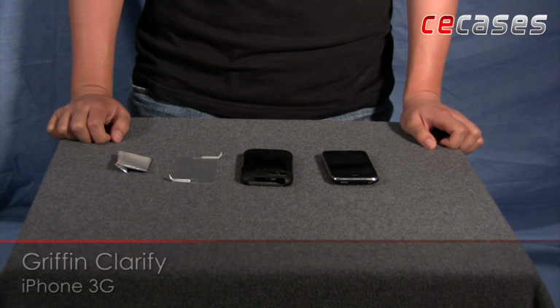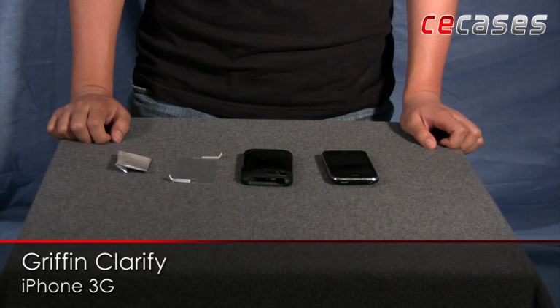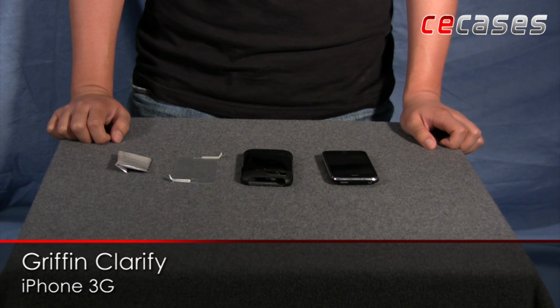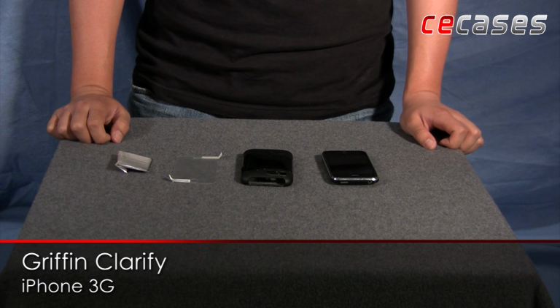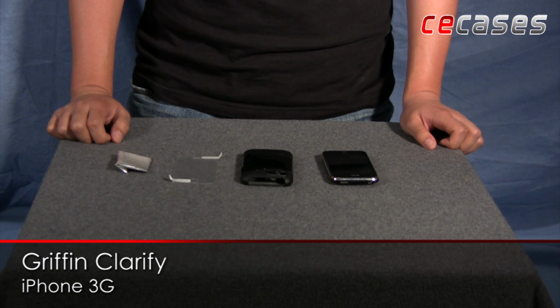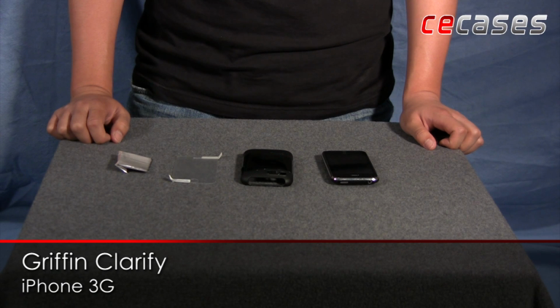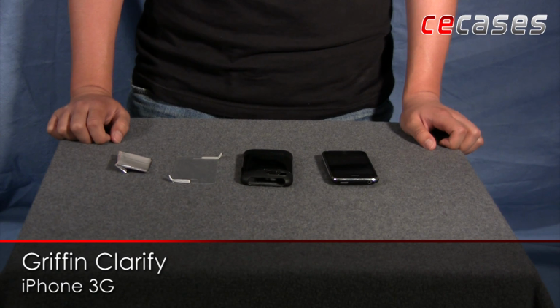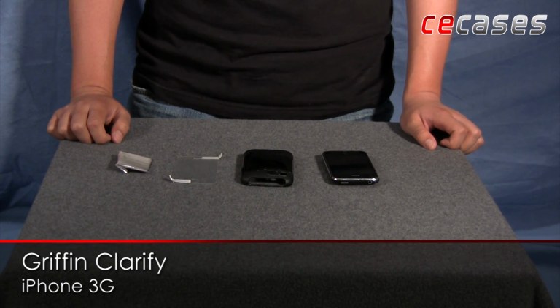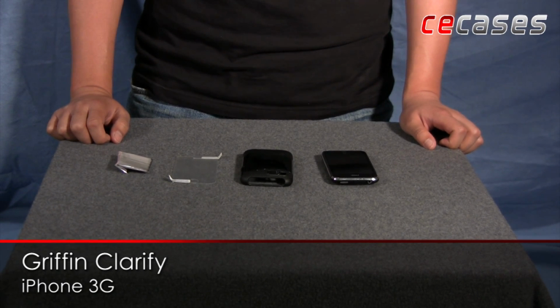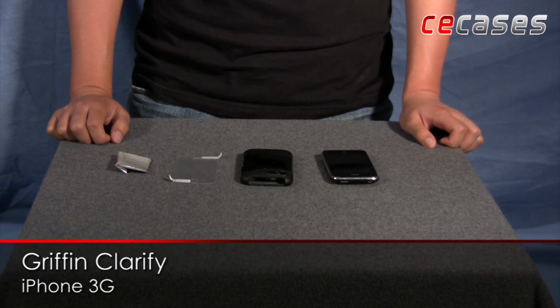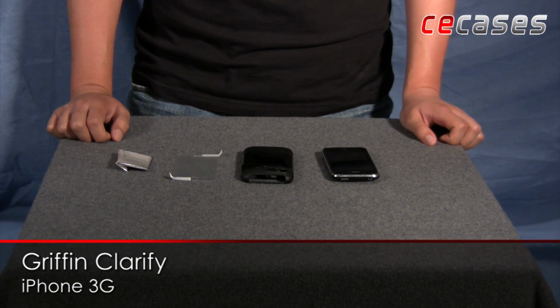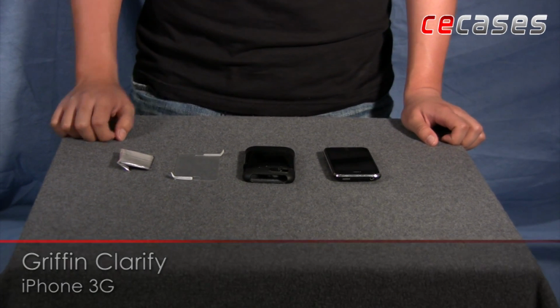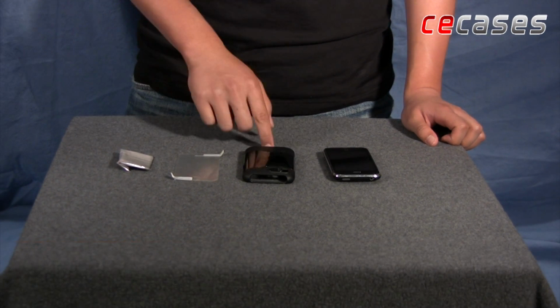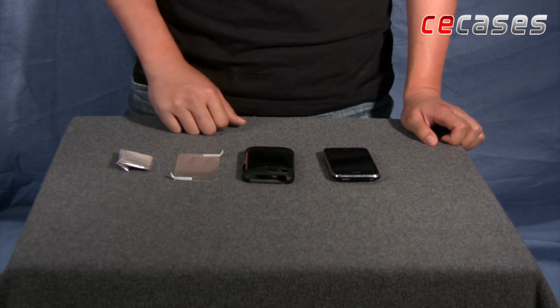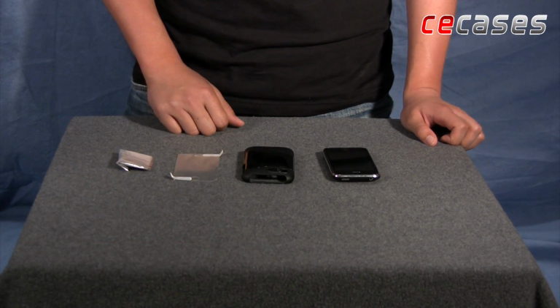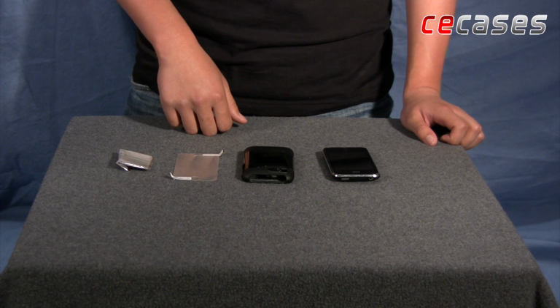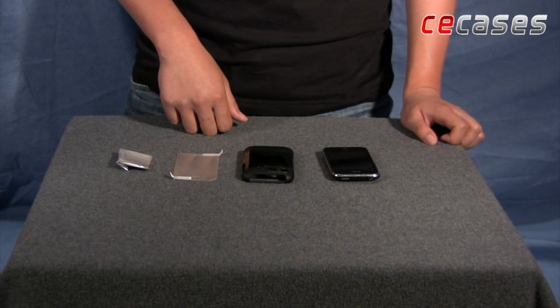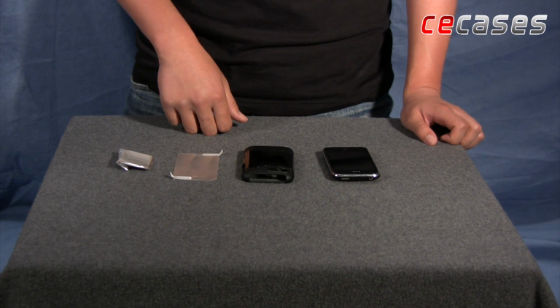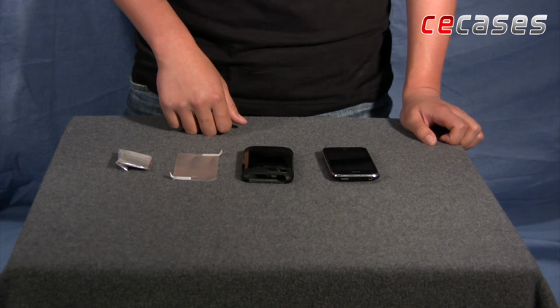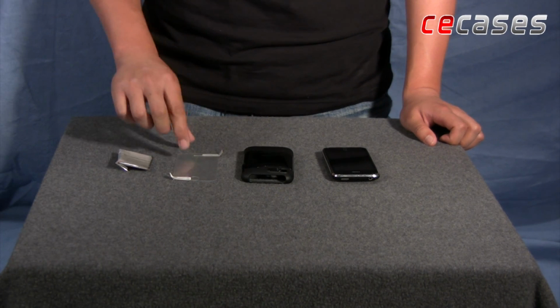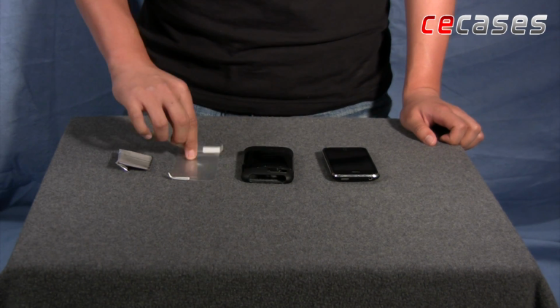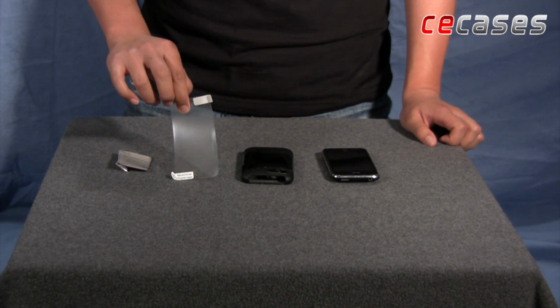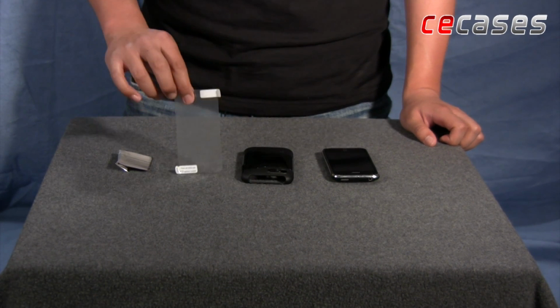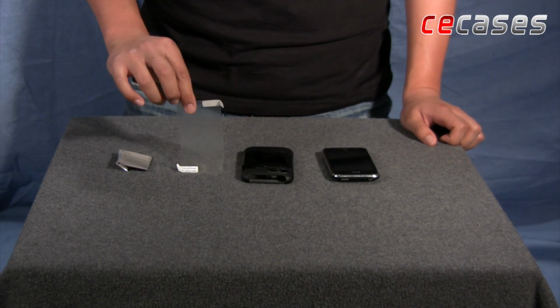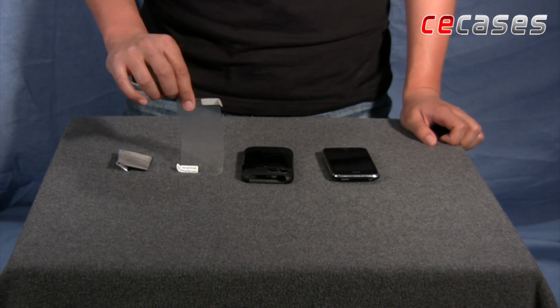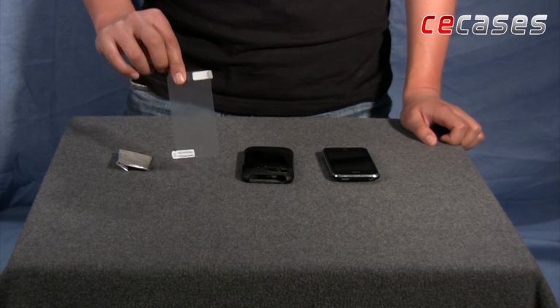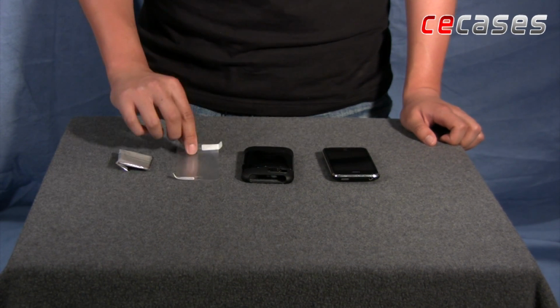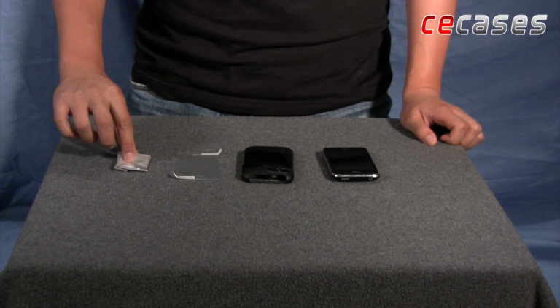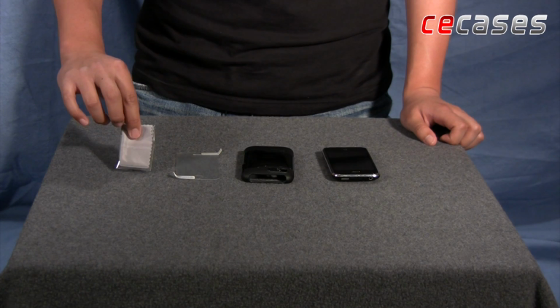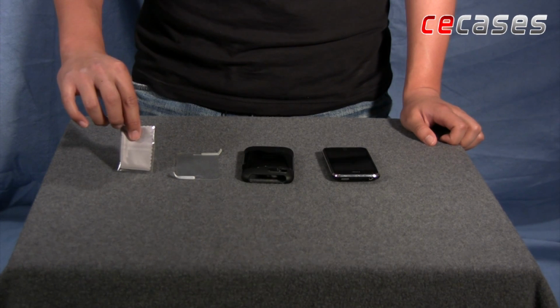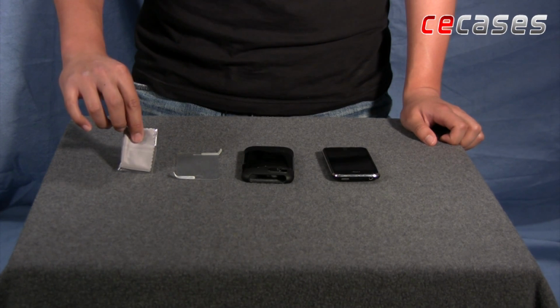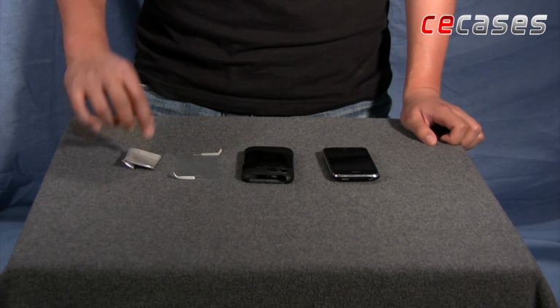Today on CECases.com we are reviewing the Griffin Clarify for the iPhone 3G. We have it here in black and the price point is $34.99. It comes with a screen protector and a screen wipe as well for that price.